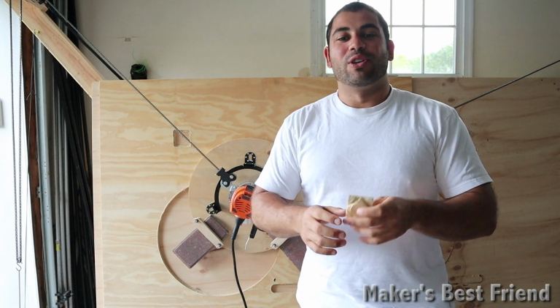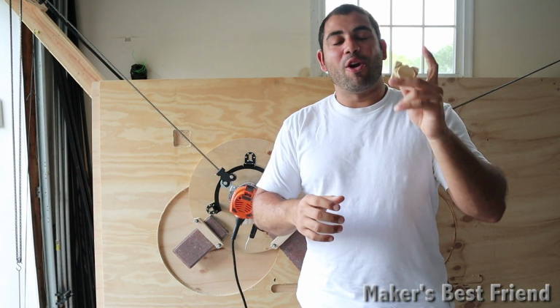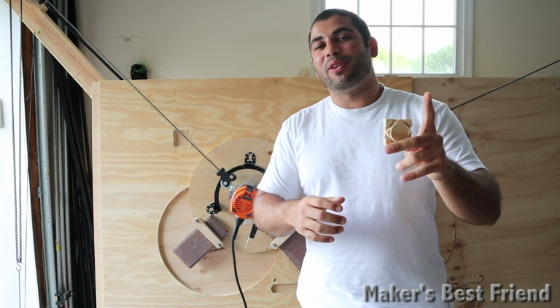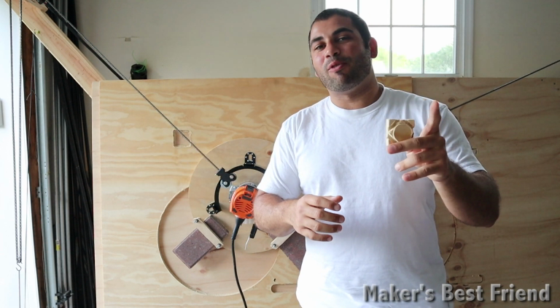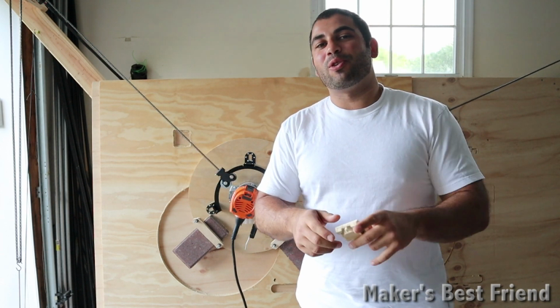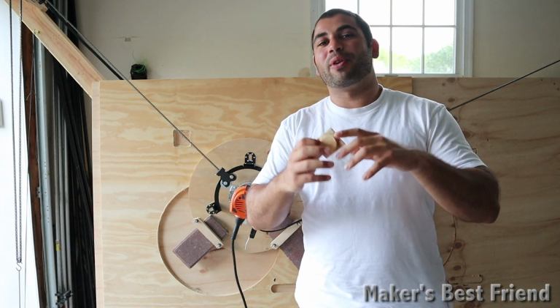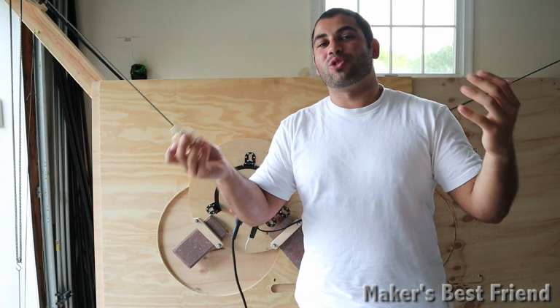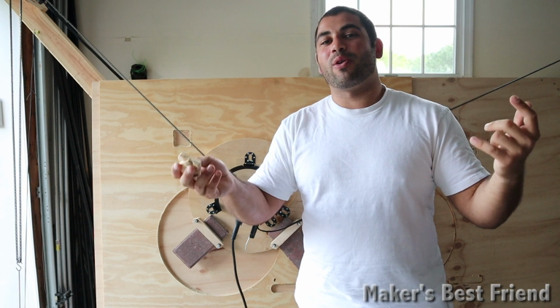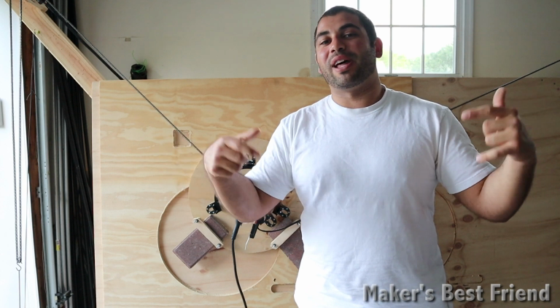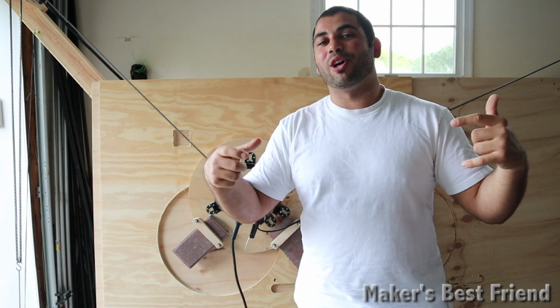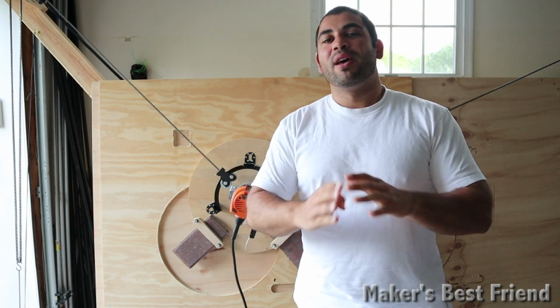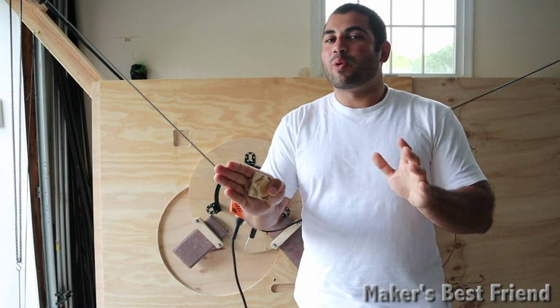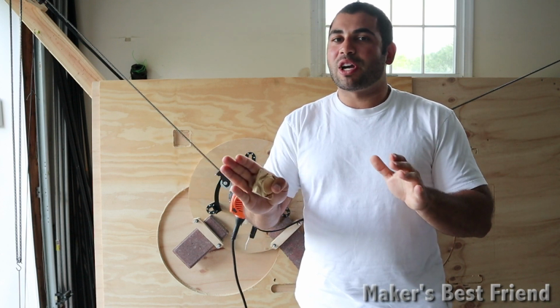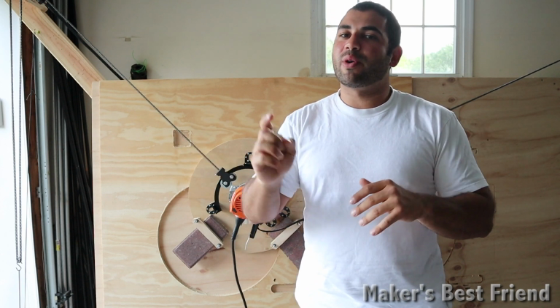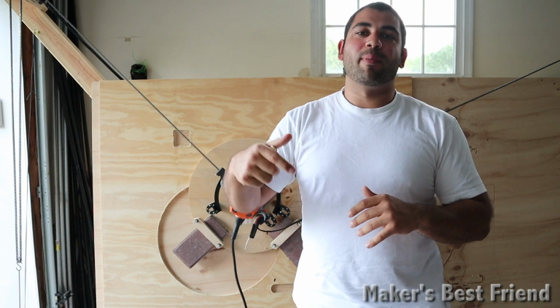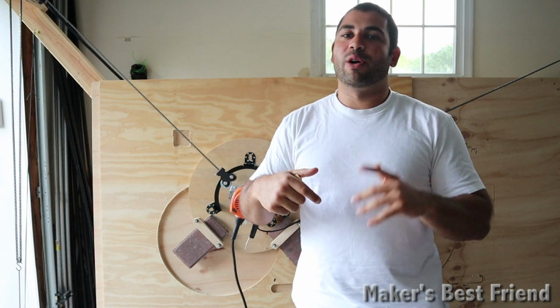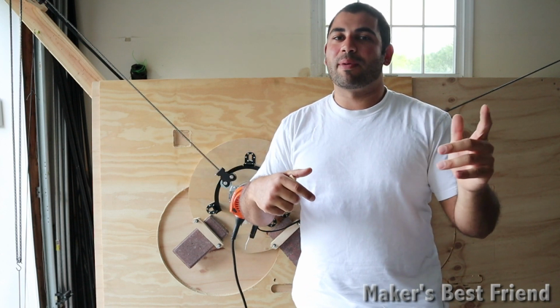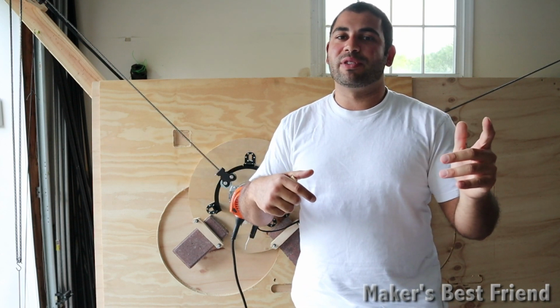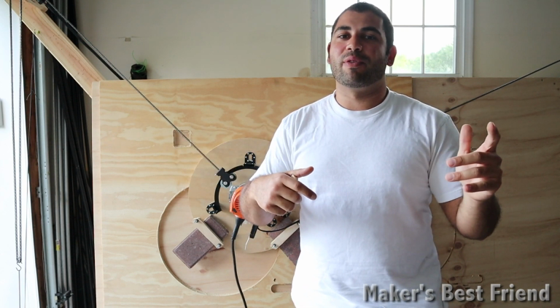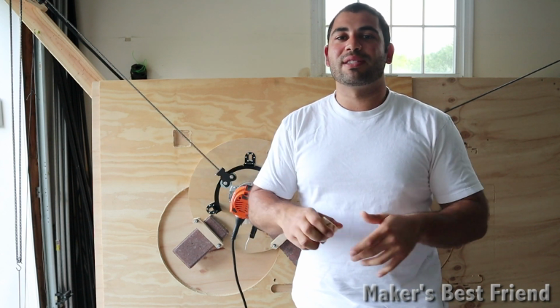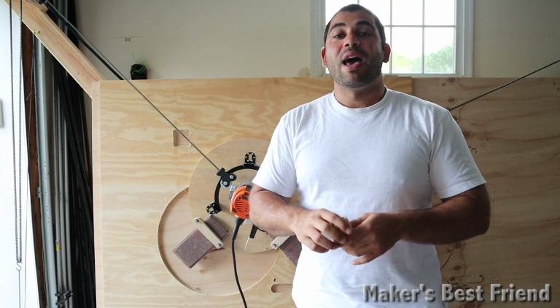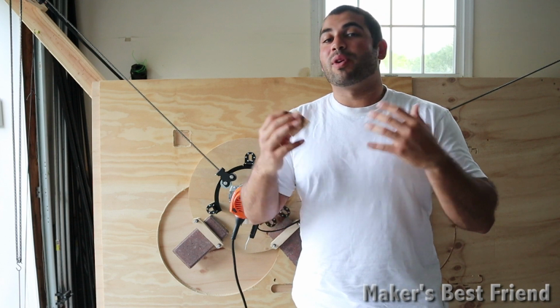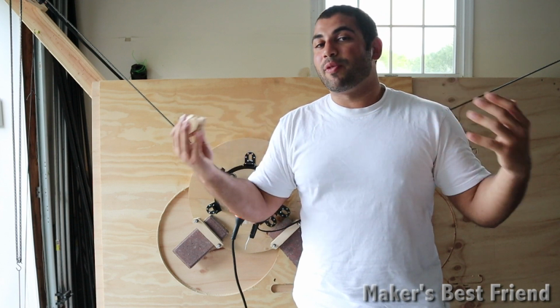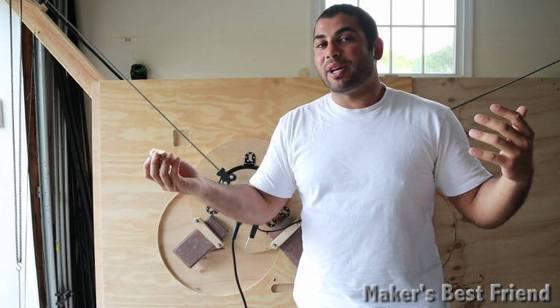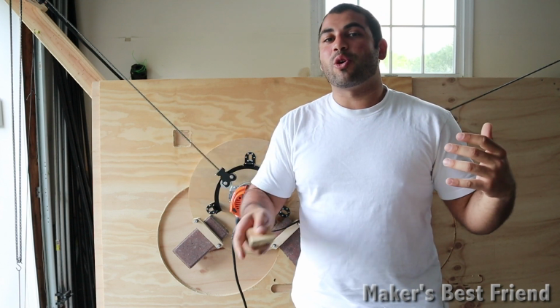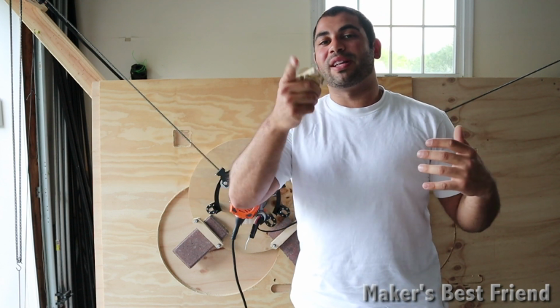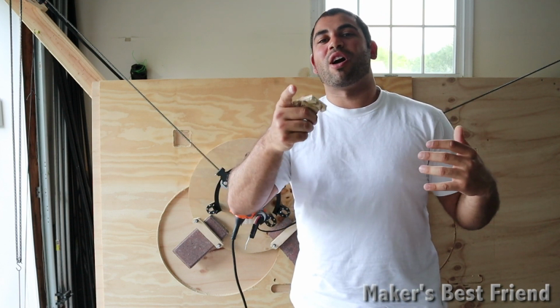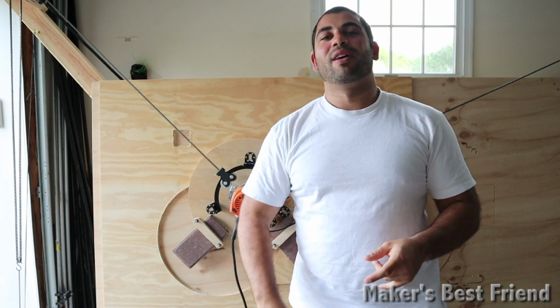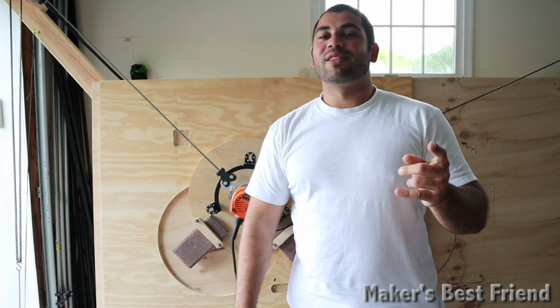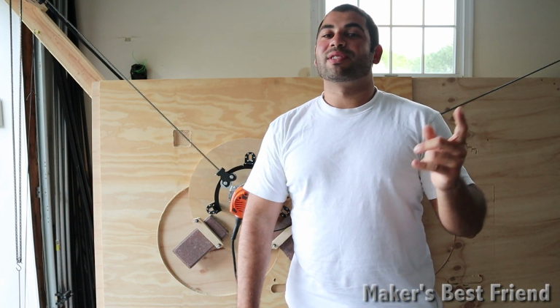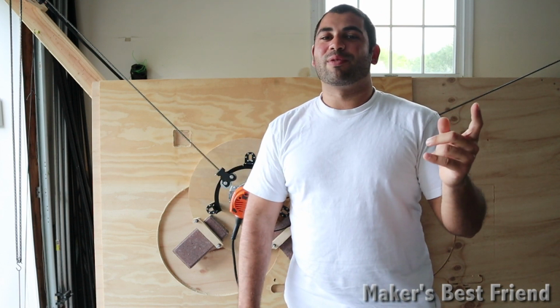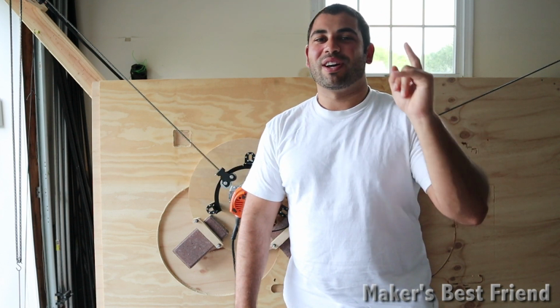I hope this video was helpful for you. If you guys enjoyed it, go ahead and like below. Any questions or comments, go ahead and comment below — I always try to get back to every single one of you guys. And if you want to see more videos like this, go ahead and hit that subscribe button. As always, thanks again for watching guys.